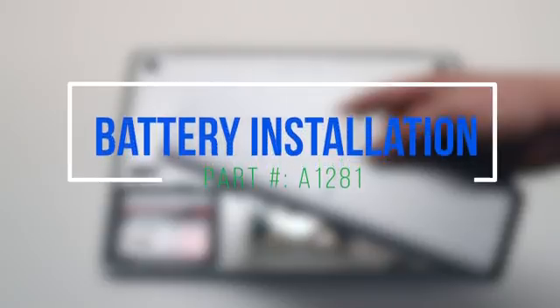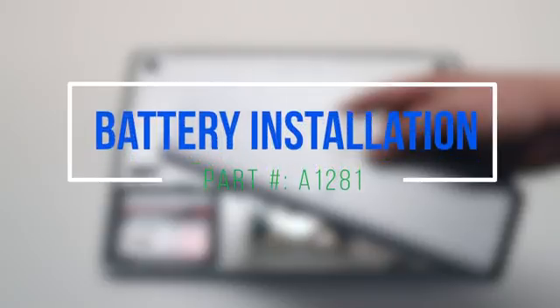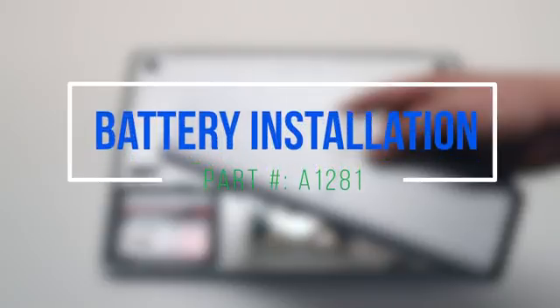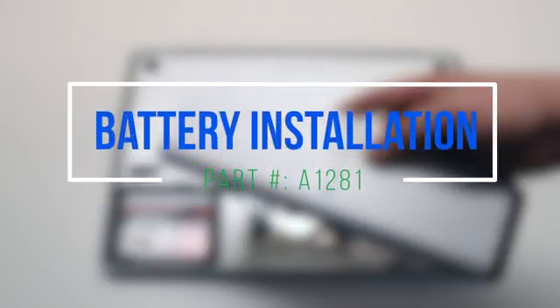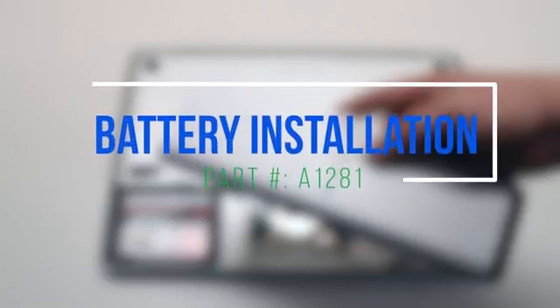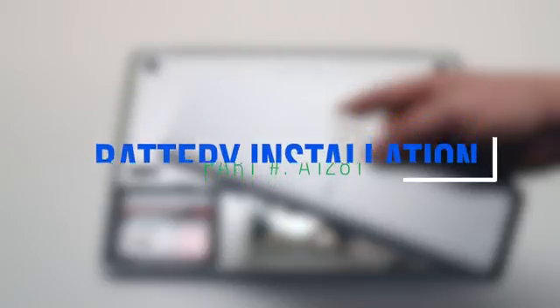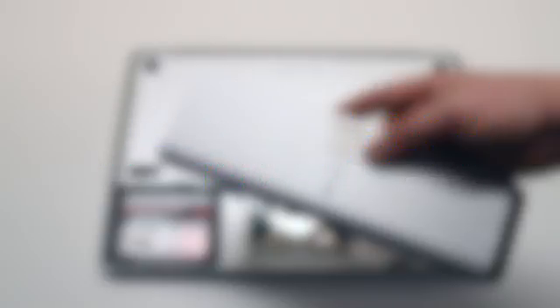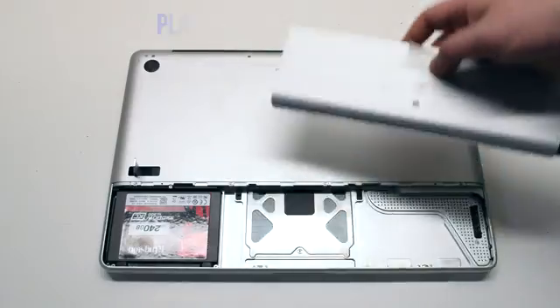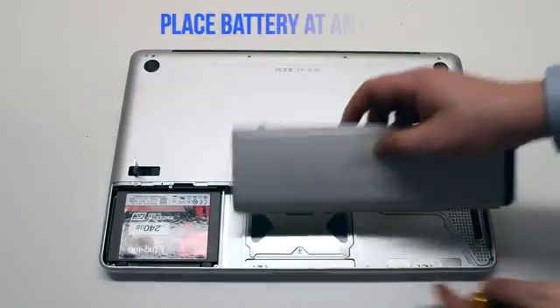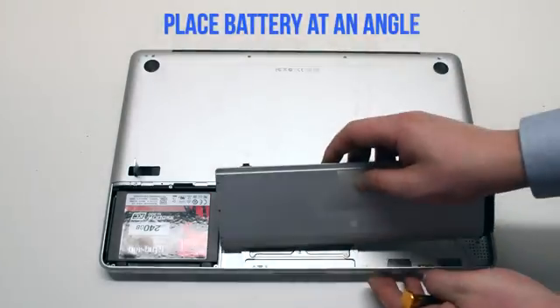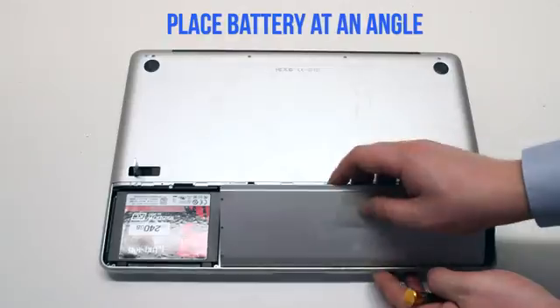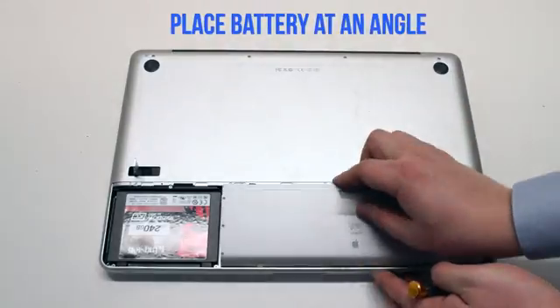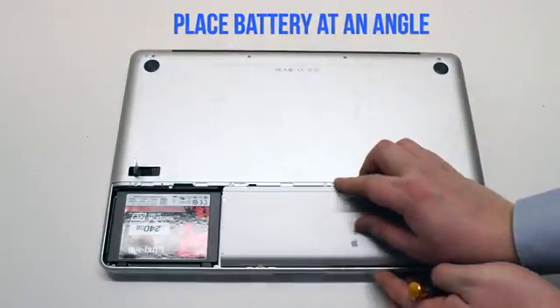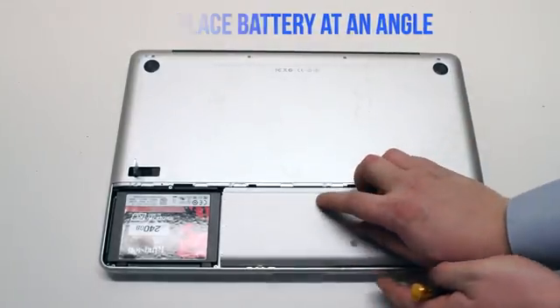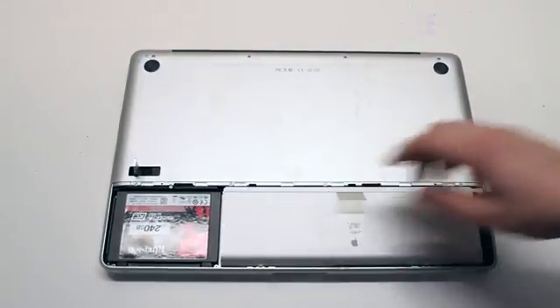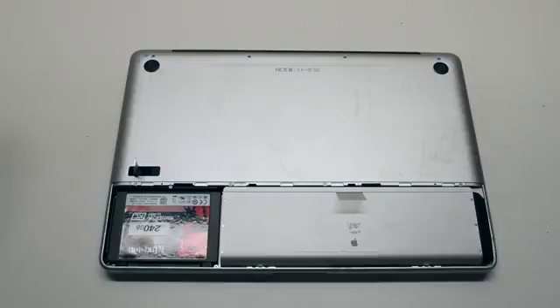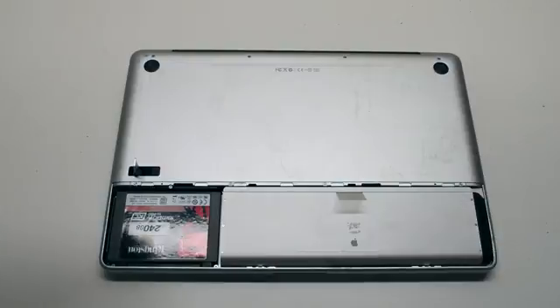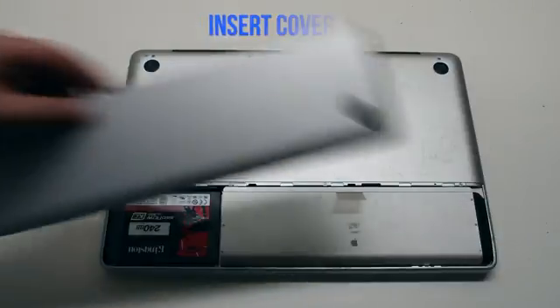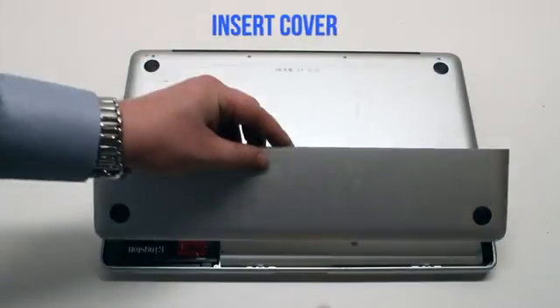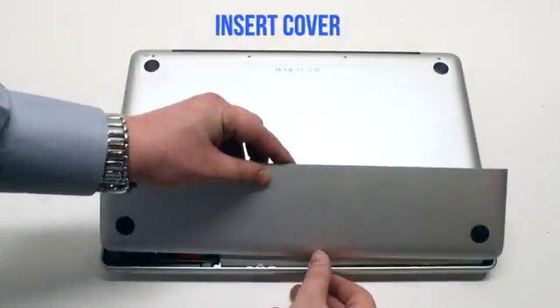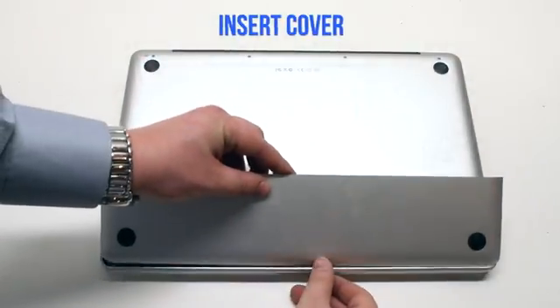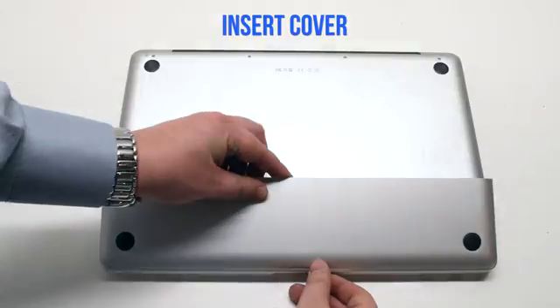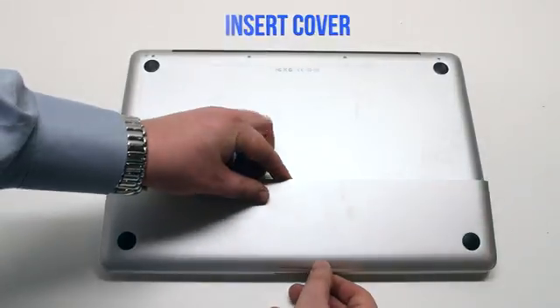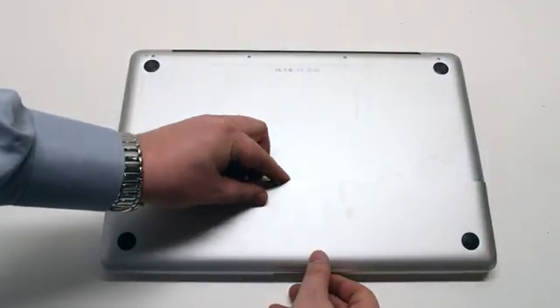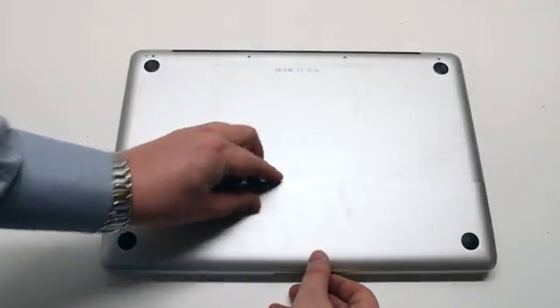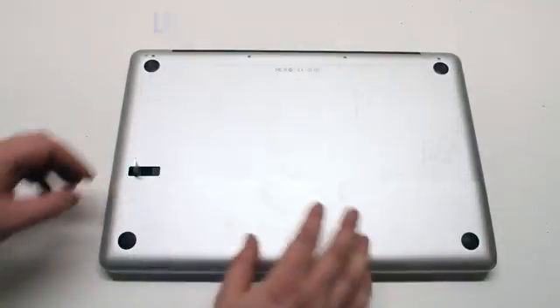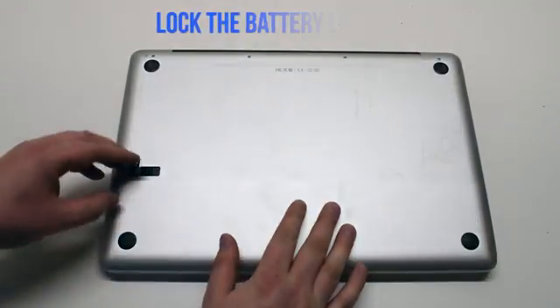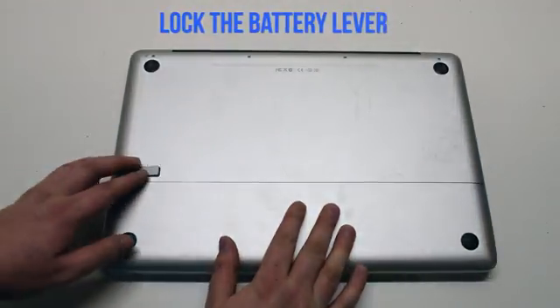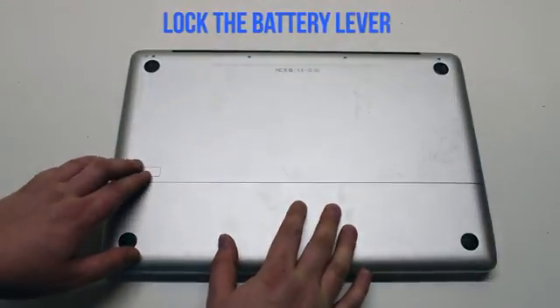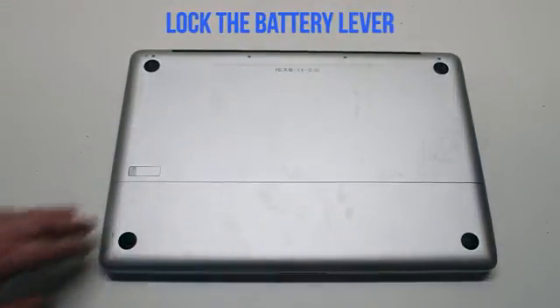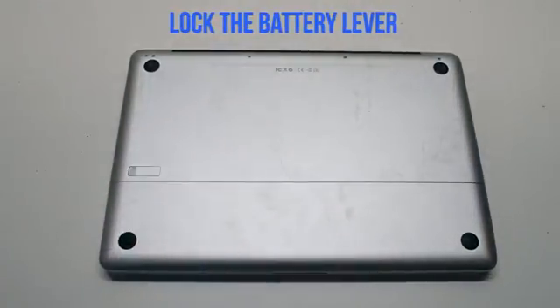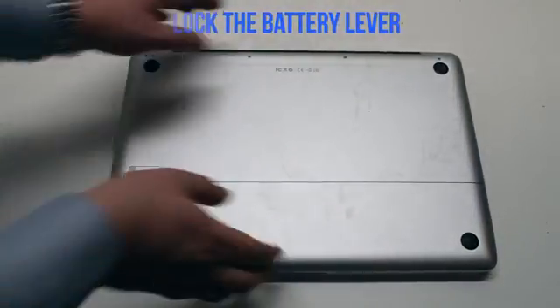Battery installation. Insert the battery at an angle and drop it into the socket. Place the cover back on and lock it in with the battery lever latch.